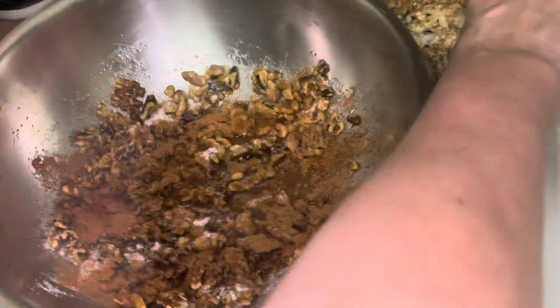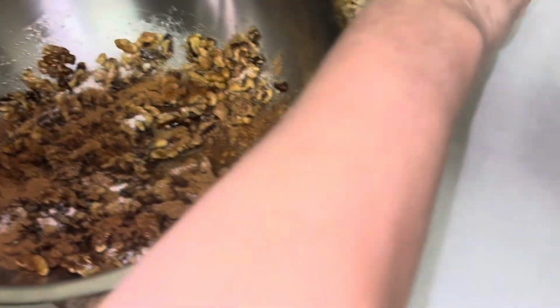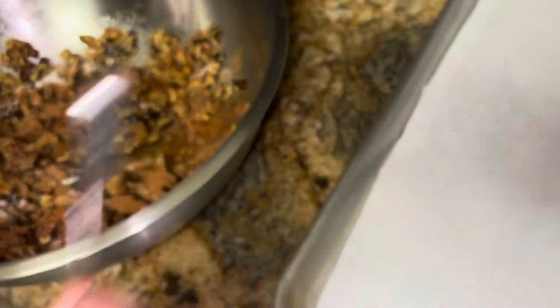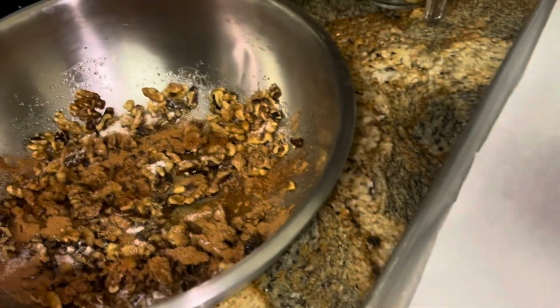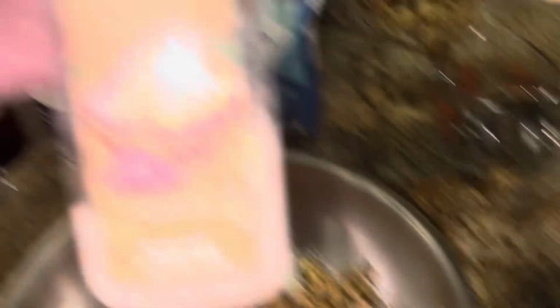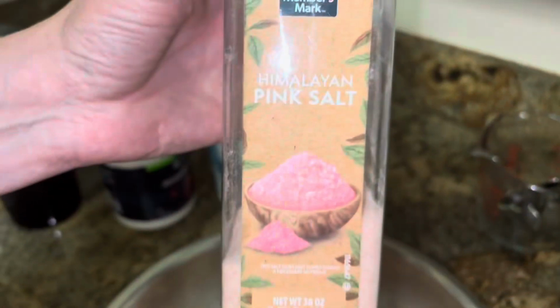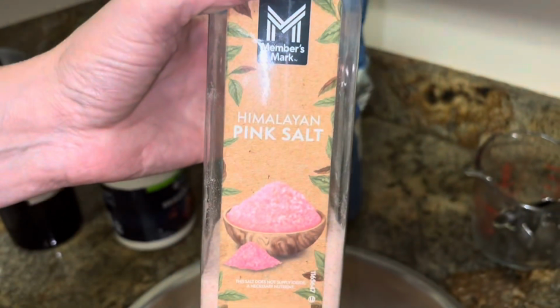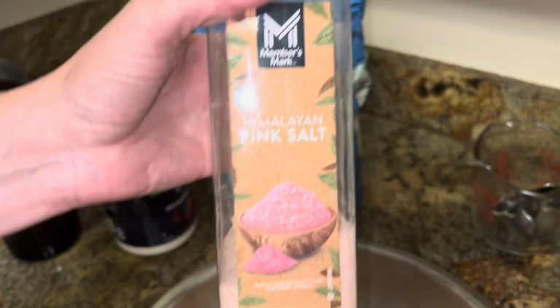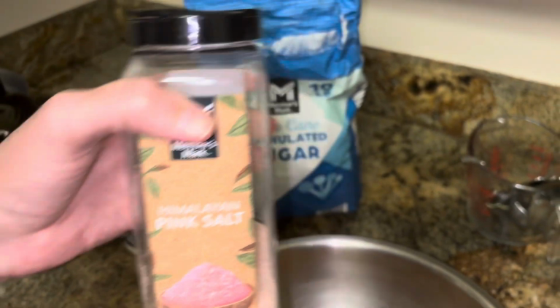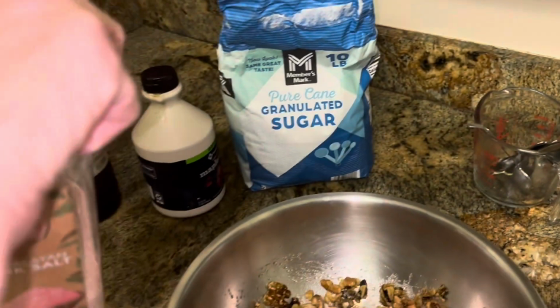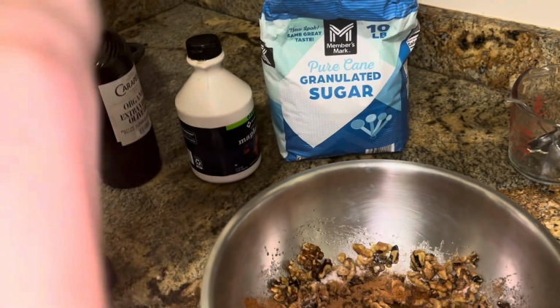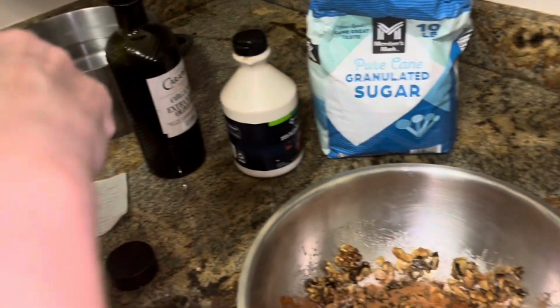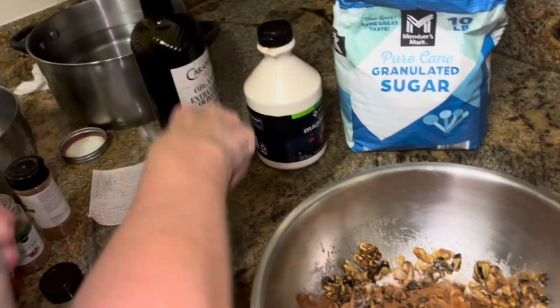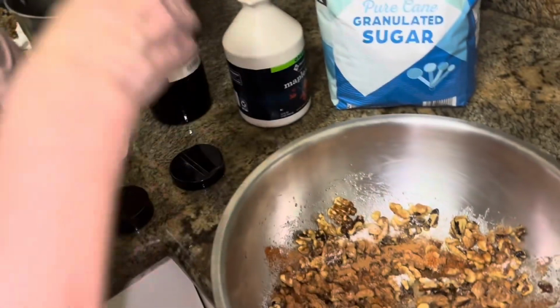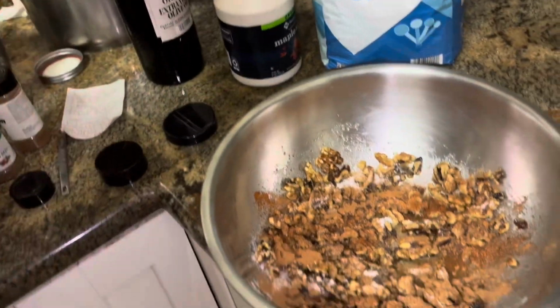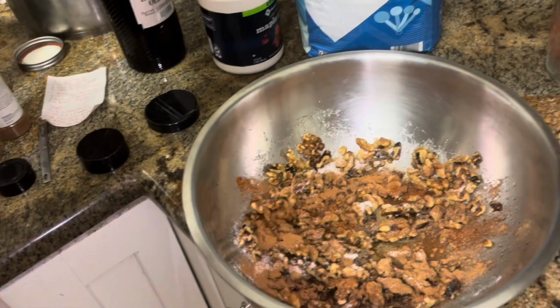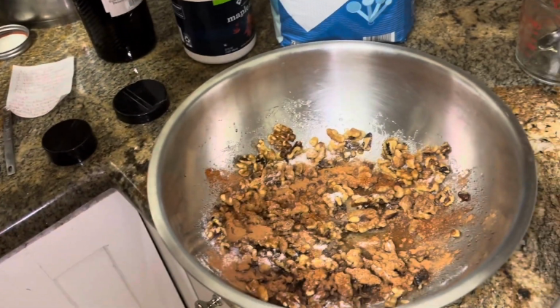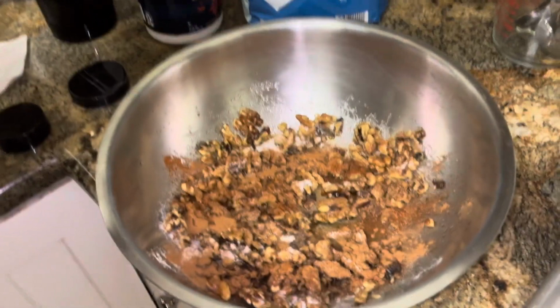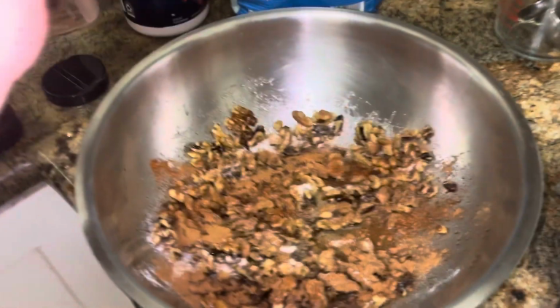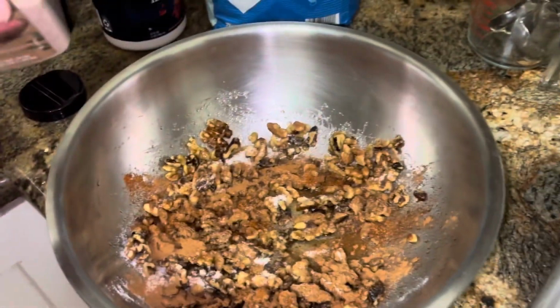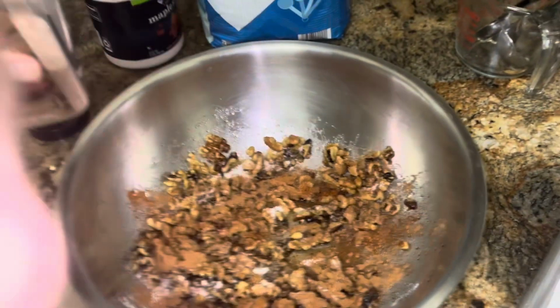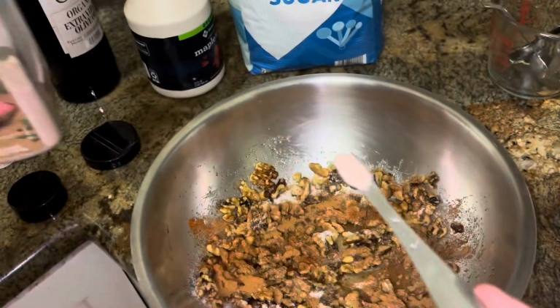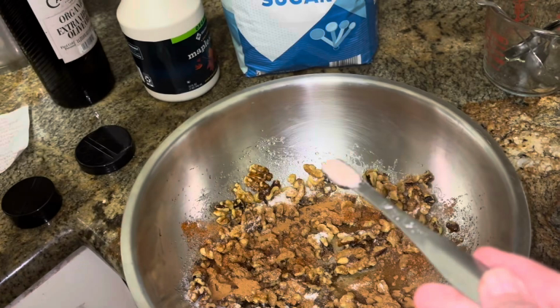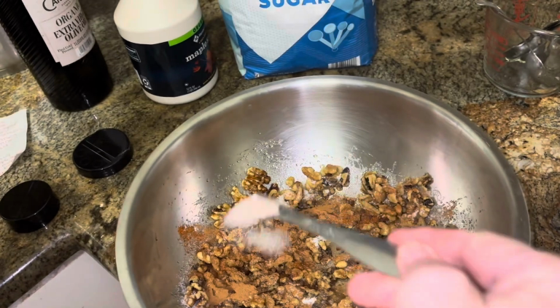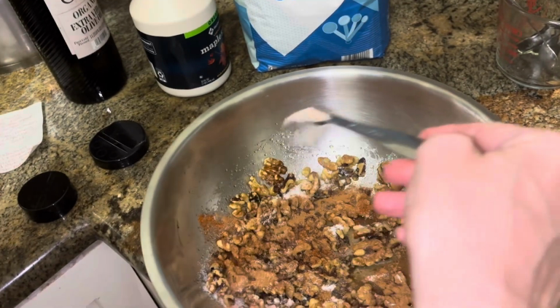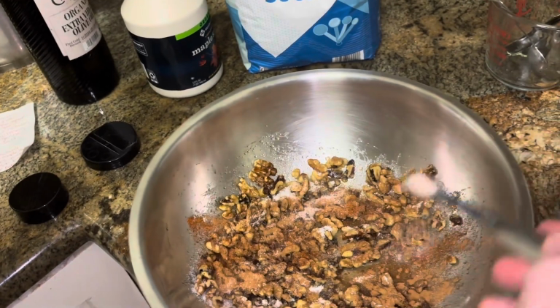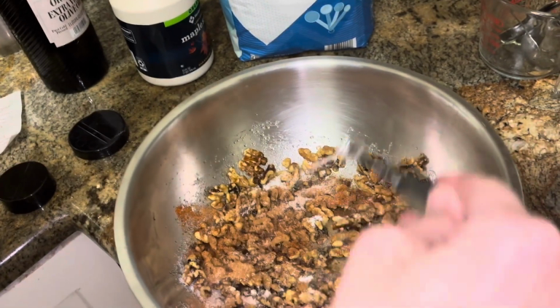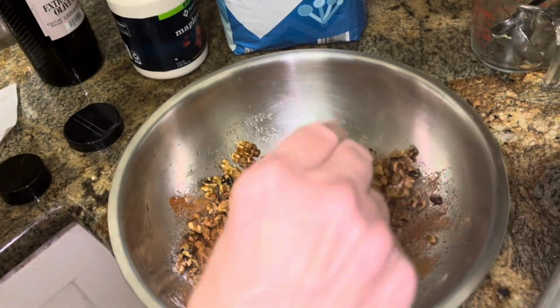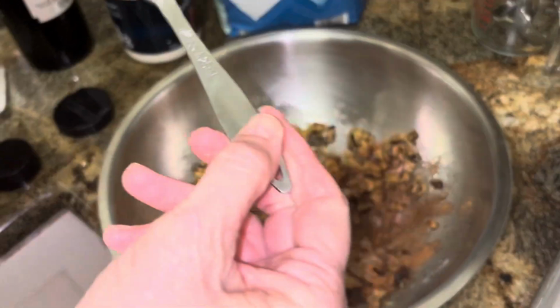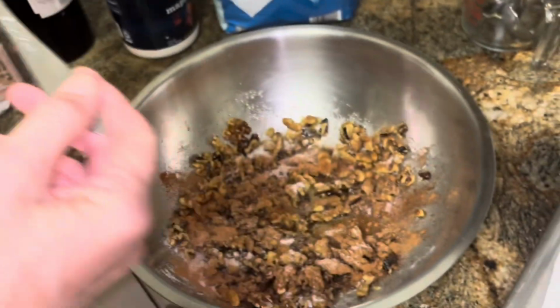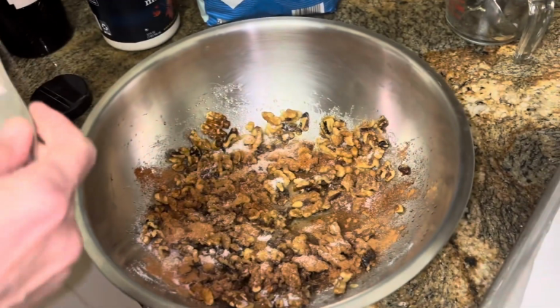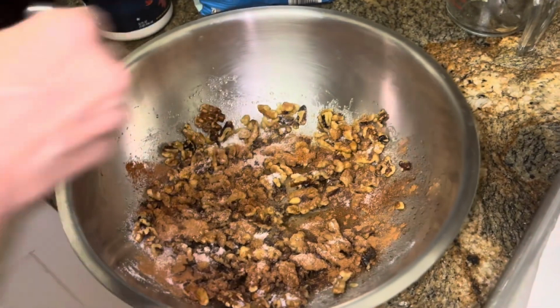Then we have either kosher salt or pink salt. You don't want to use just regular iodized salt because it'll be too salty. We want a quarter teaspoon. Mix that up — very good.